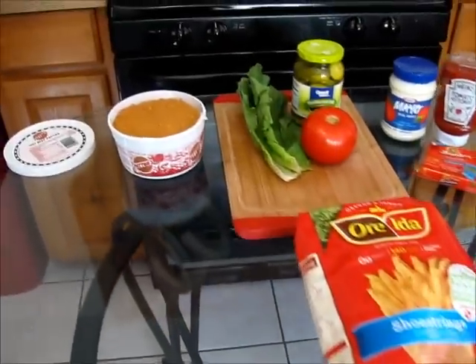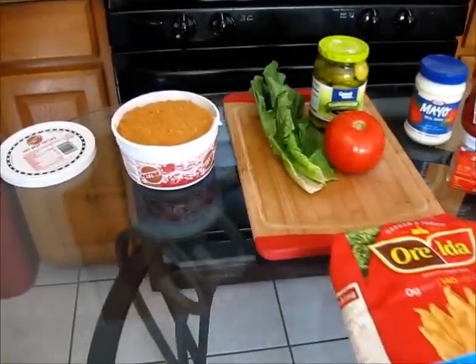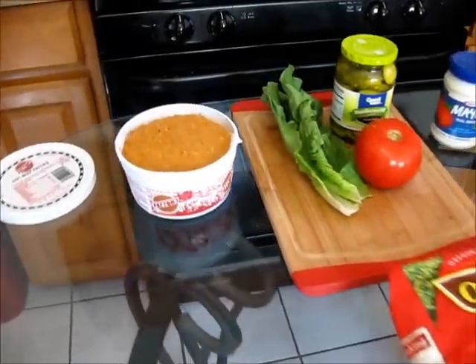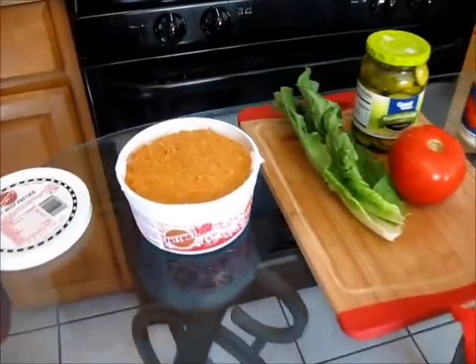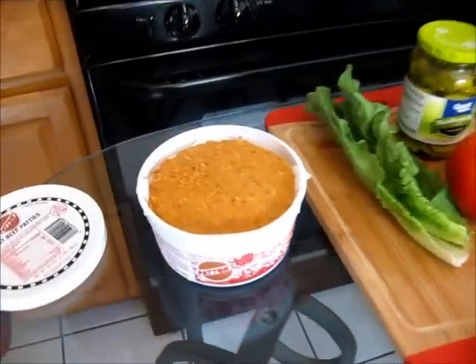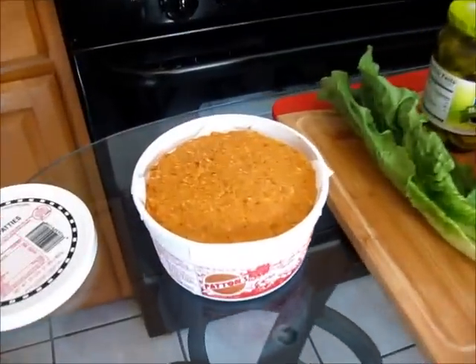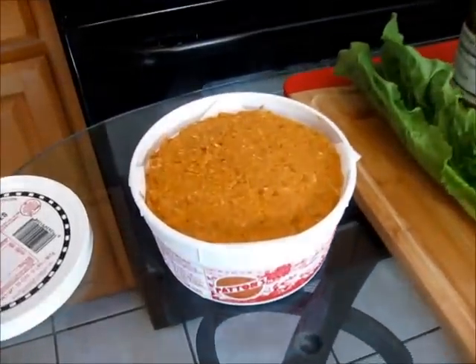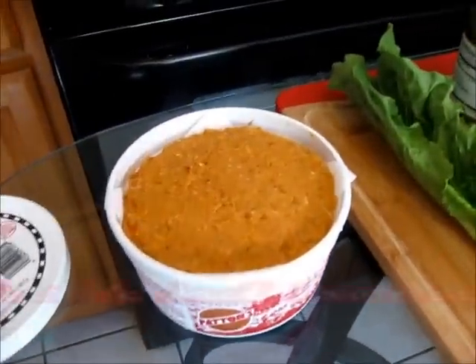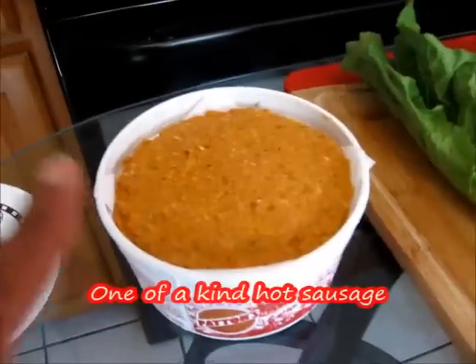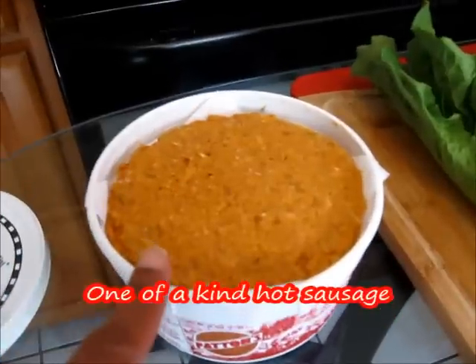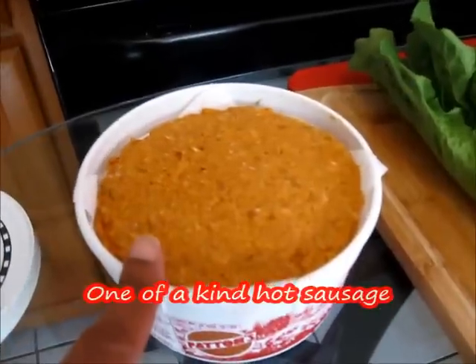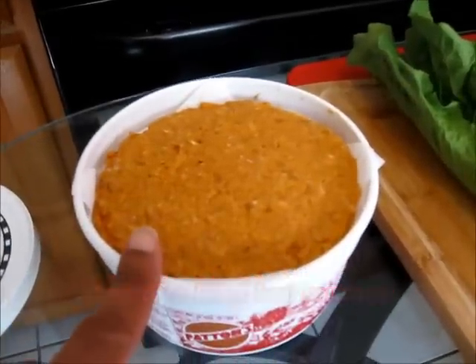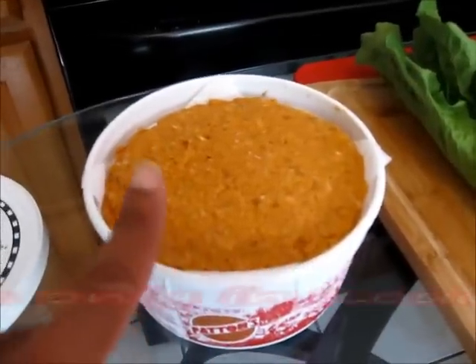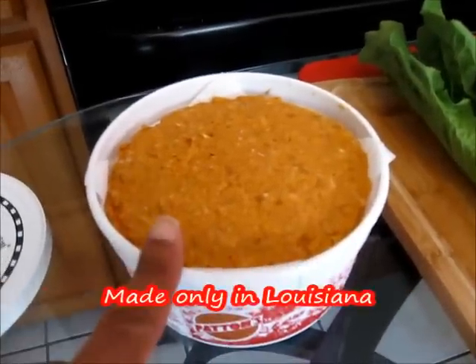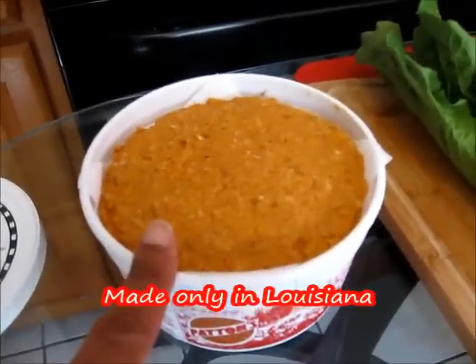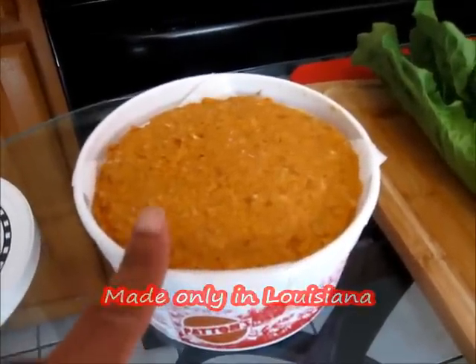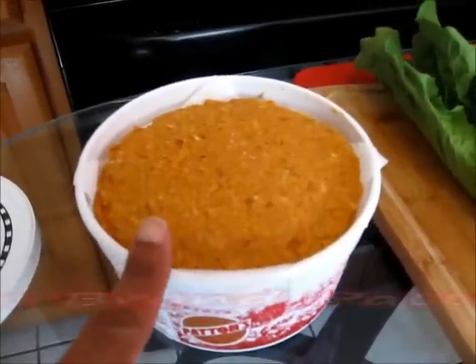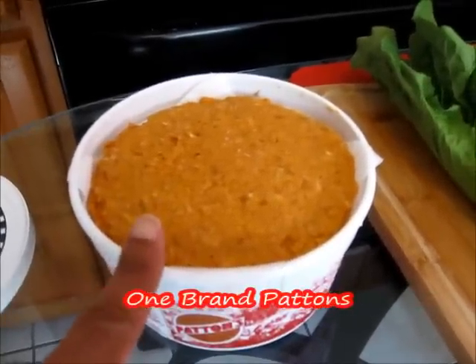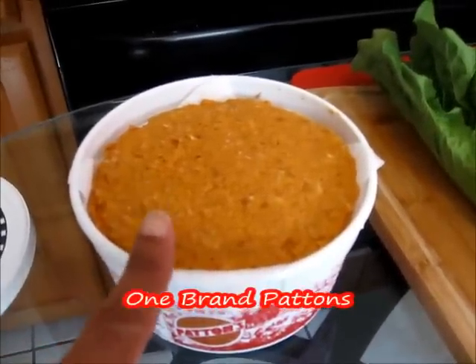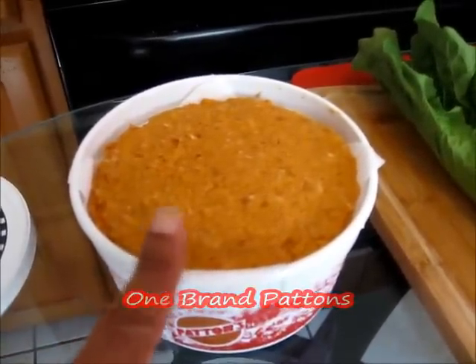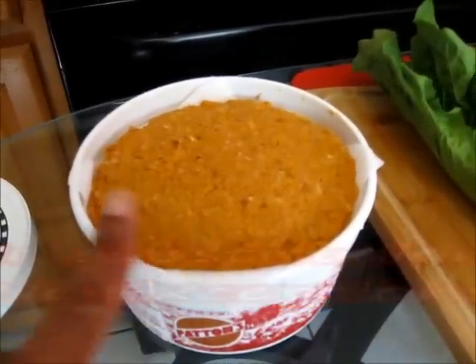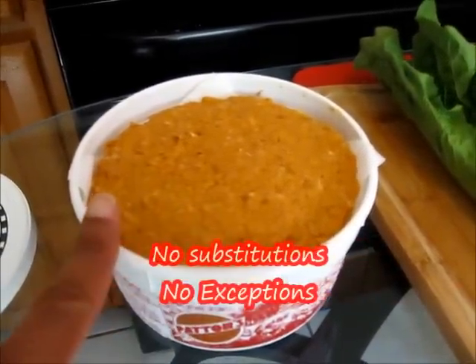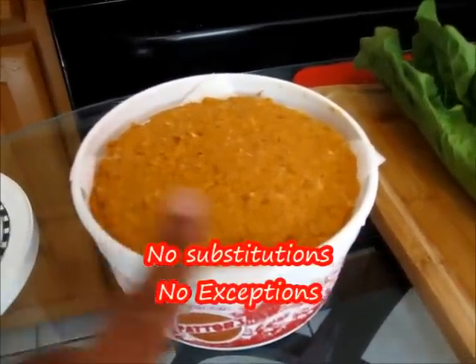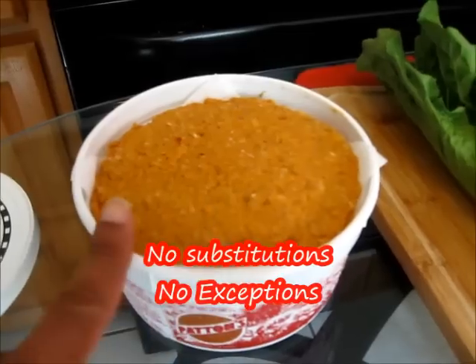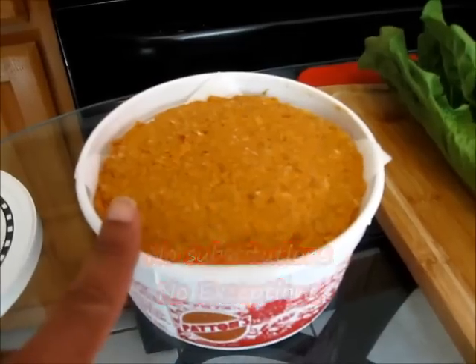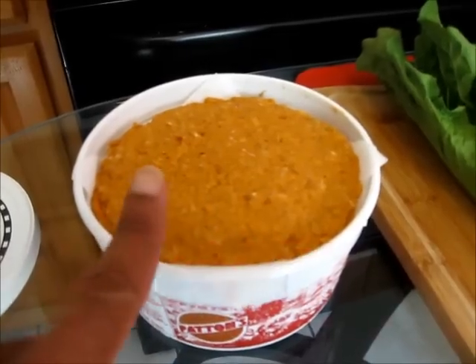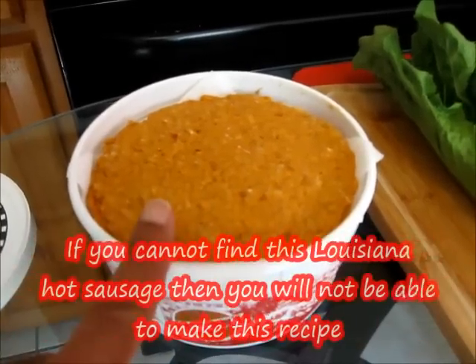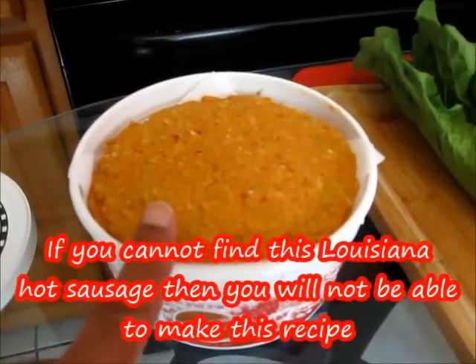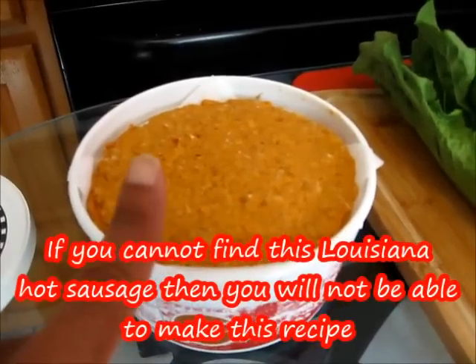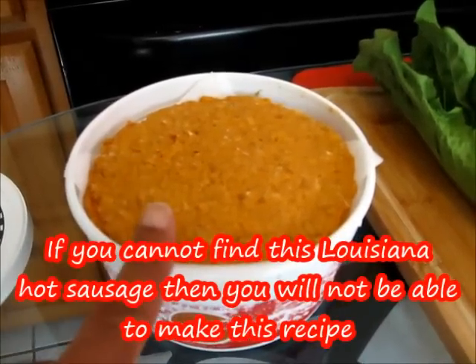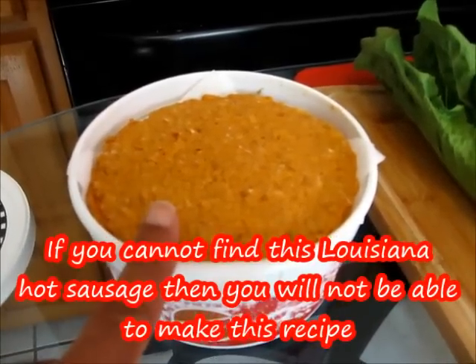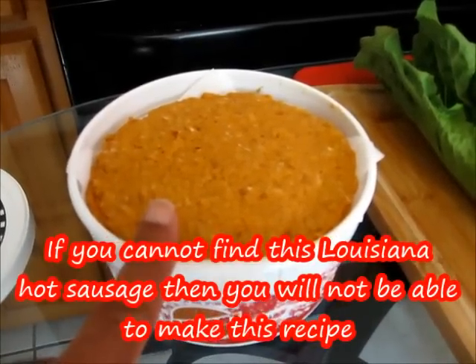One last time: one-of-a-kind hot sausage made only in Louisiana, one brand — Patton's. No substitutions, no exceptions. If you can't find this, you will not be able to make this recipe.